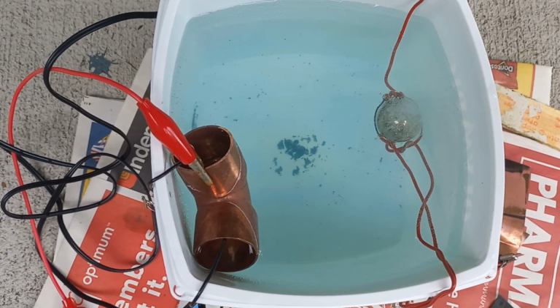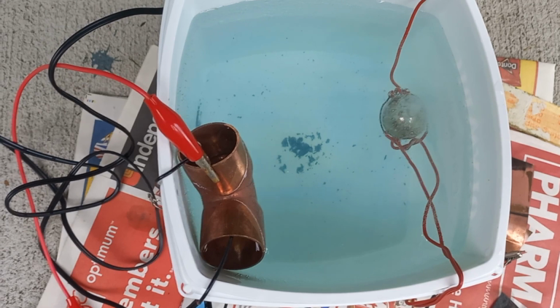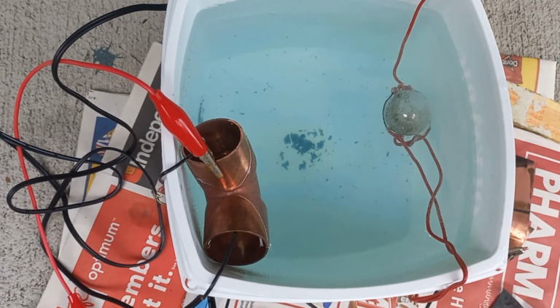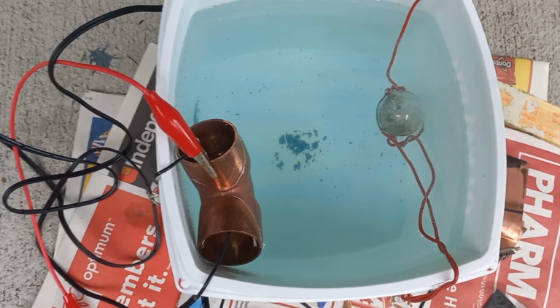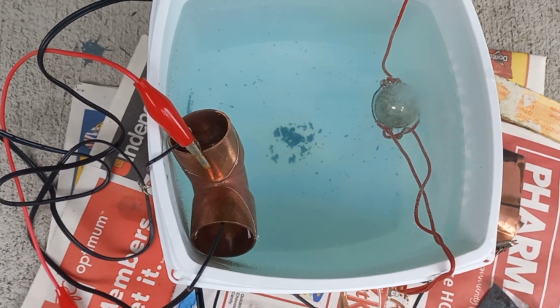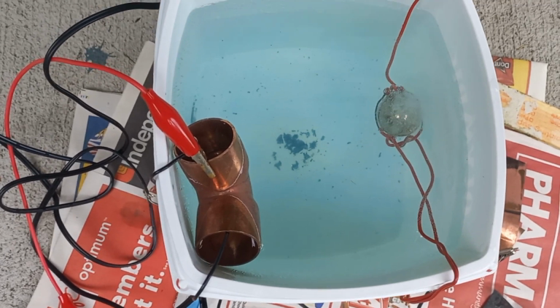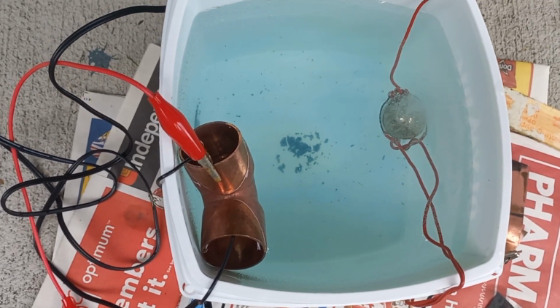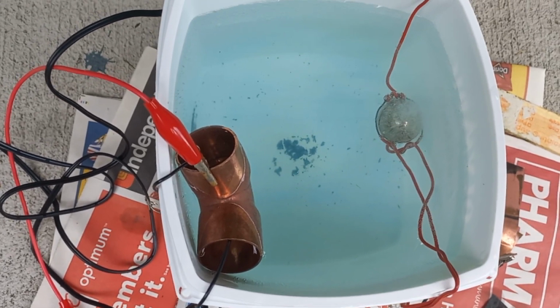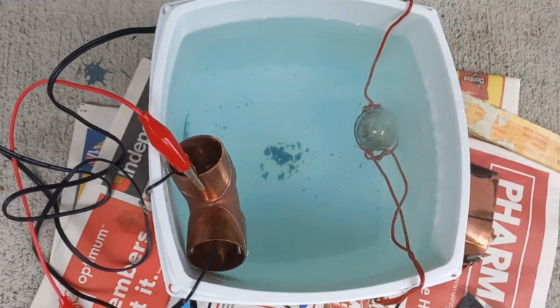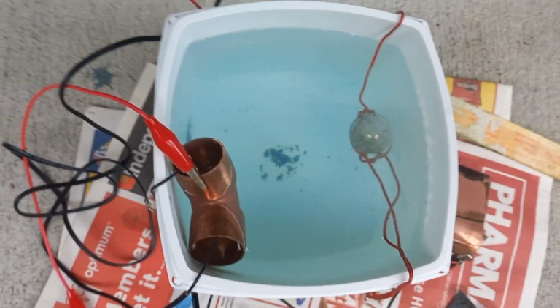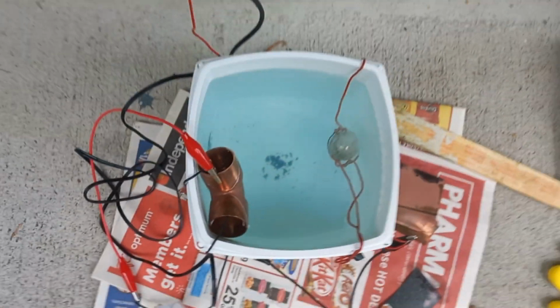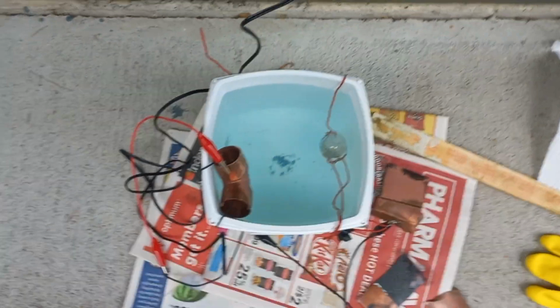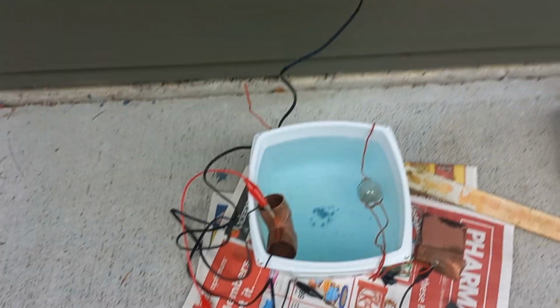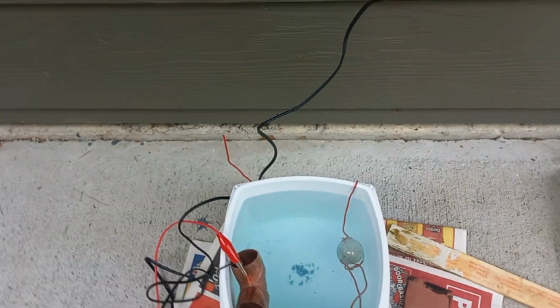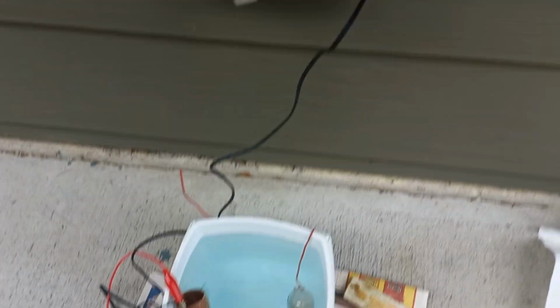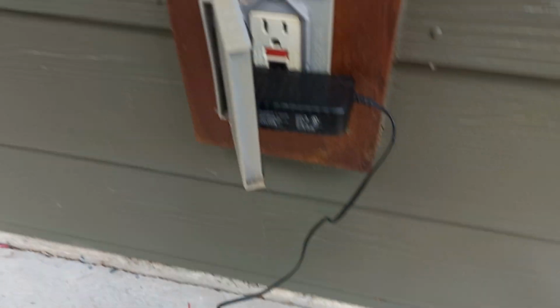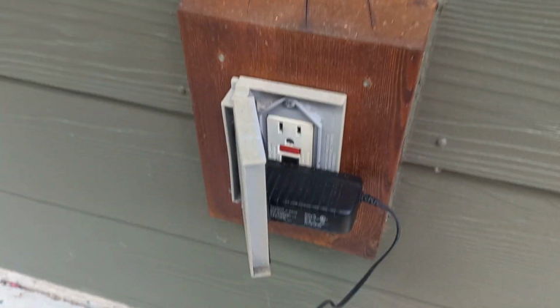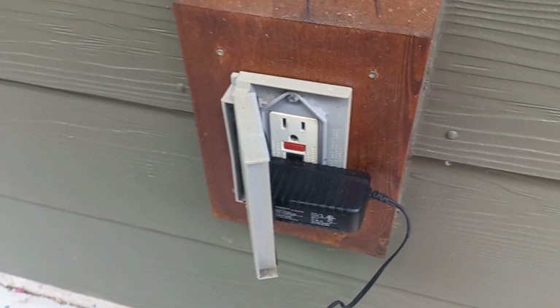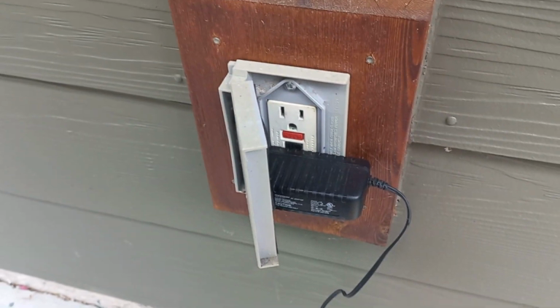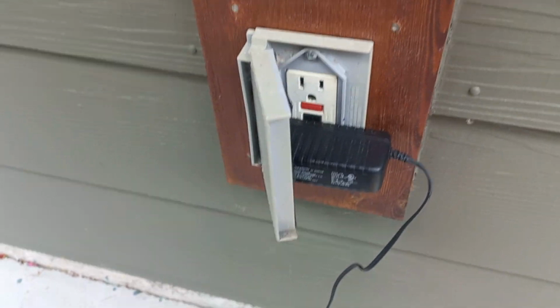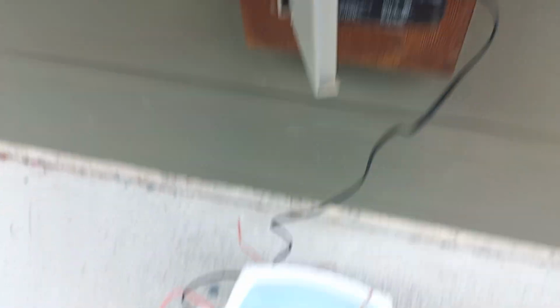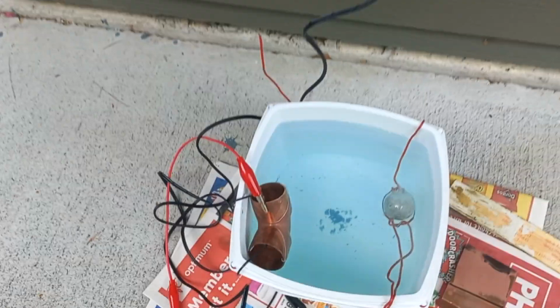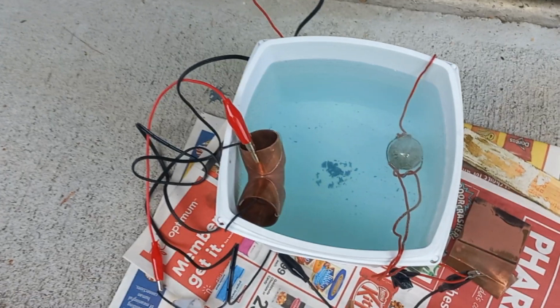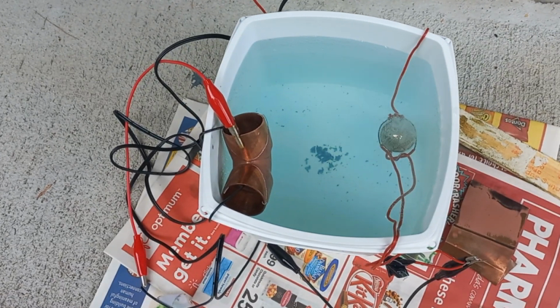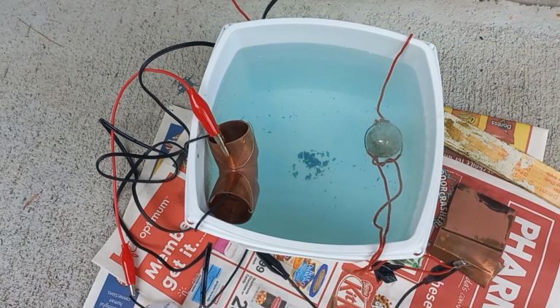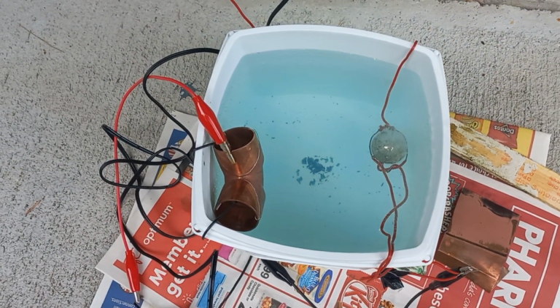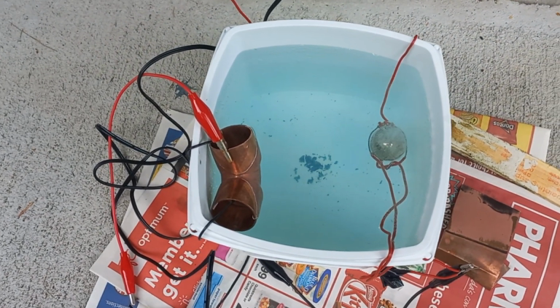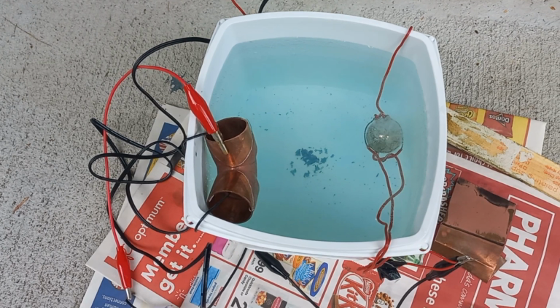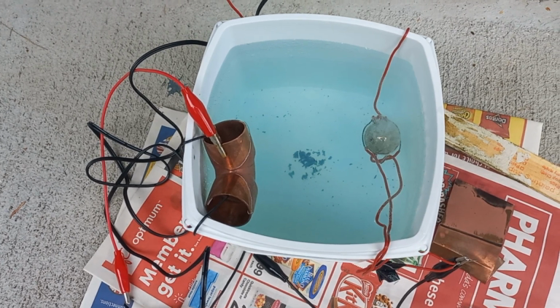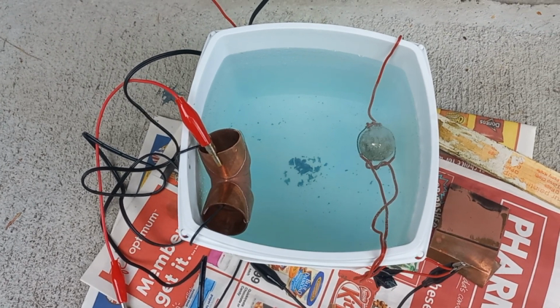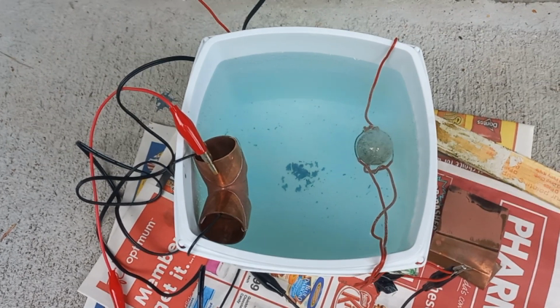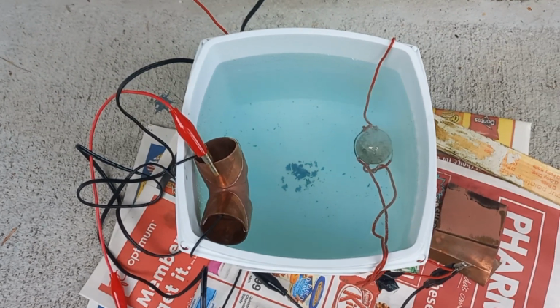You can actually see the ball turning a copper color — pretty cool! So all you need is a cathode, anode, and a simple little power supply, some vinegar in there, a bit of salt, and you're electroplating. There you go.